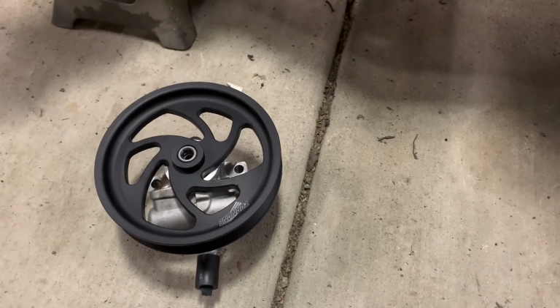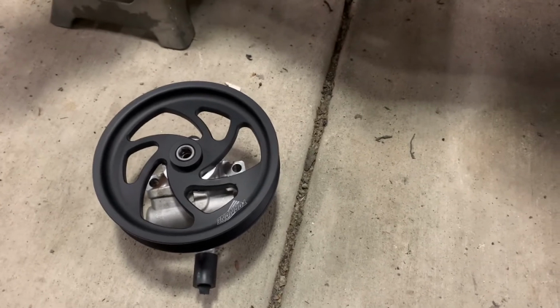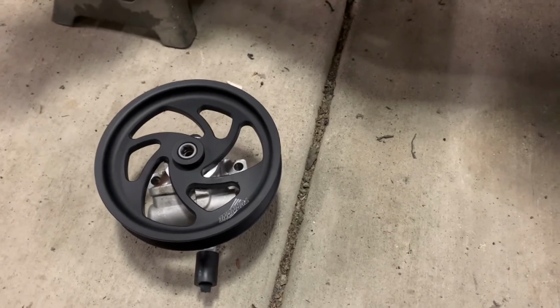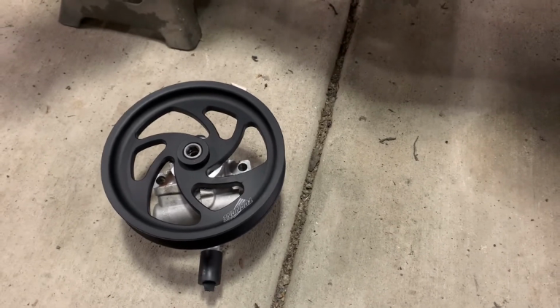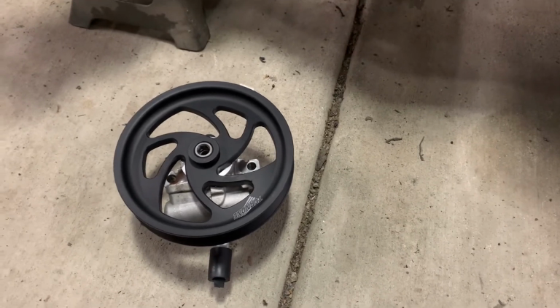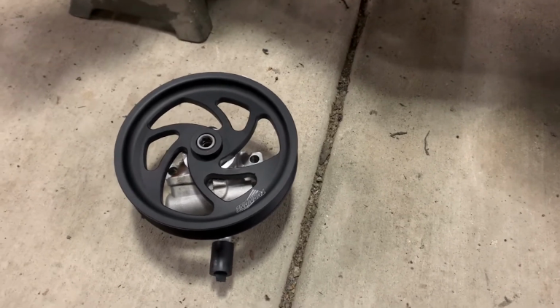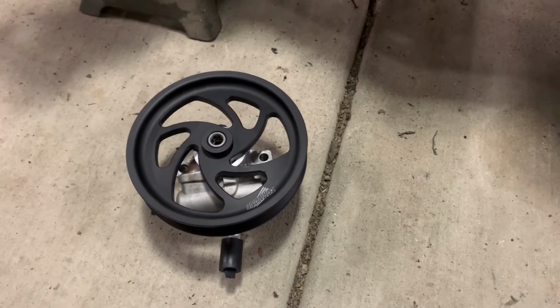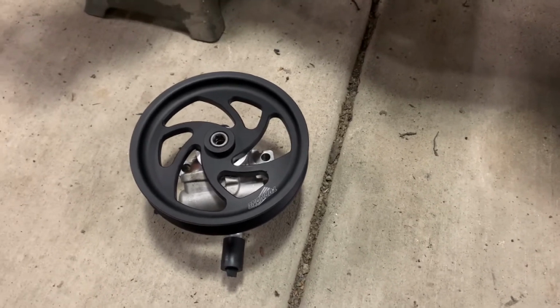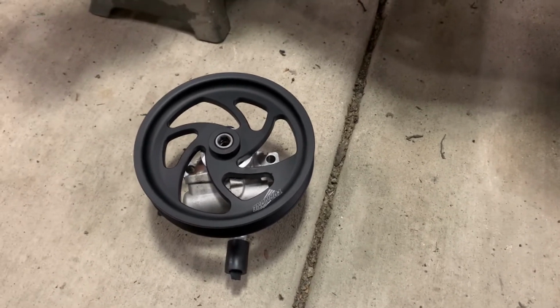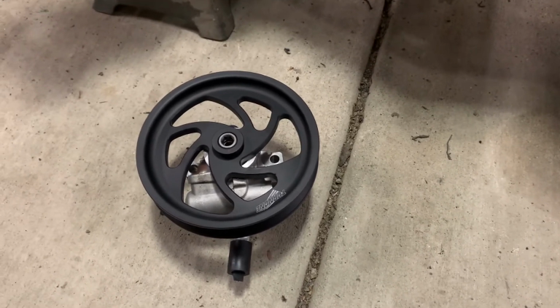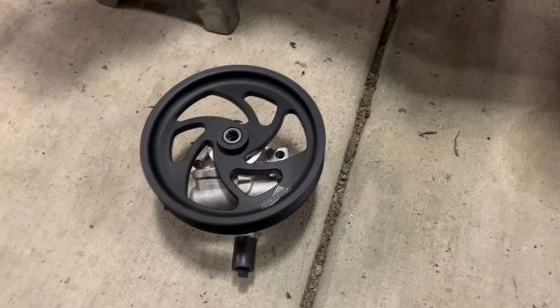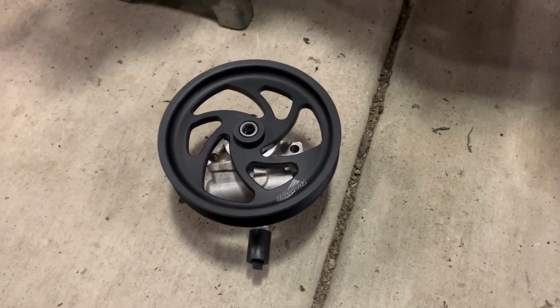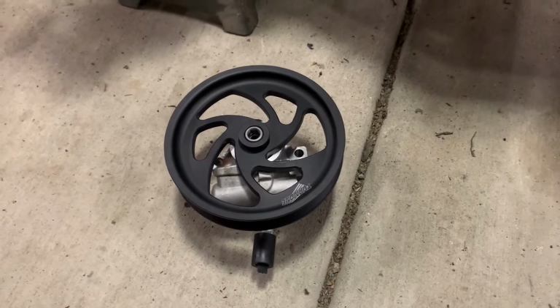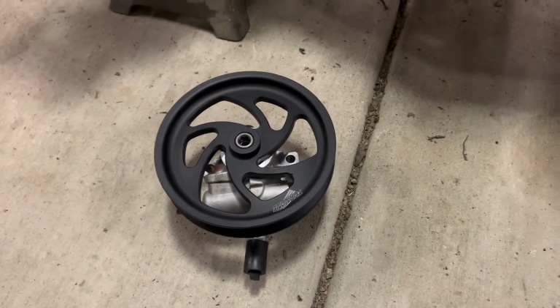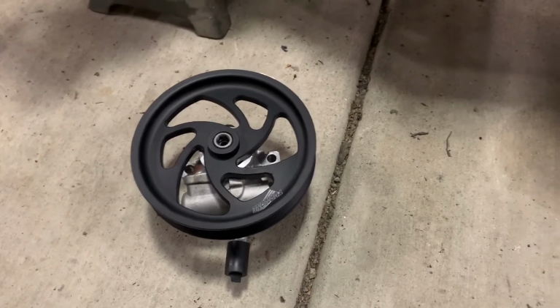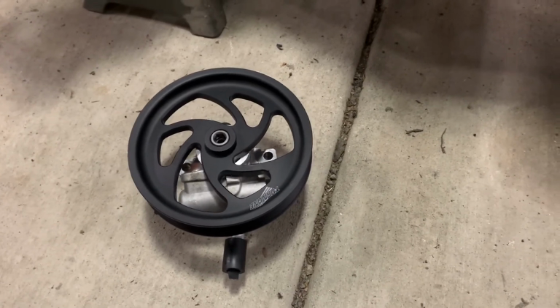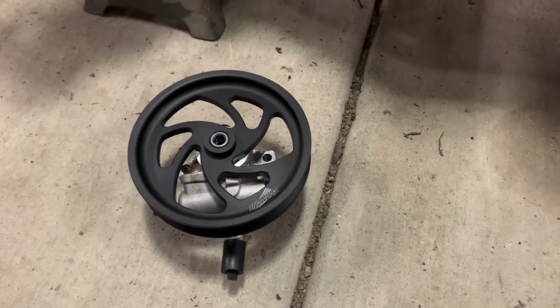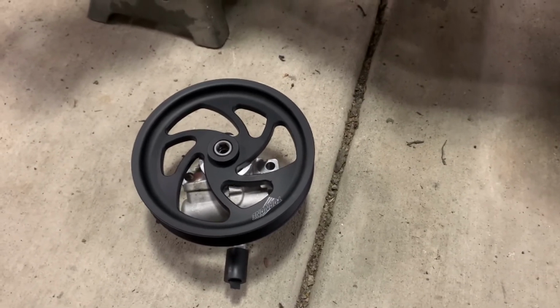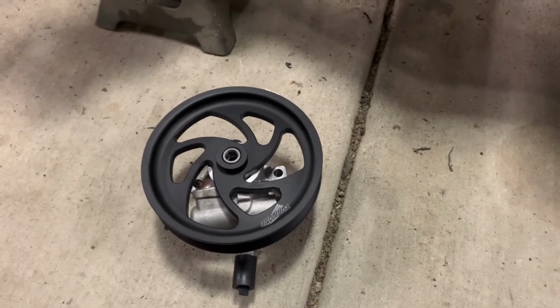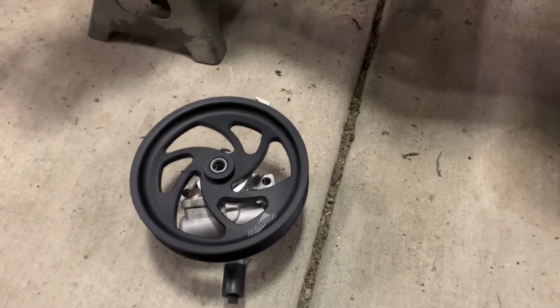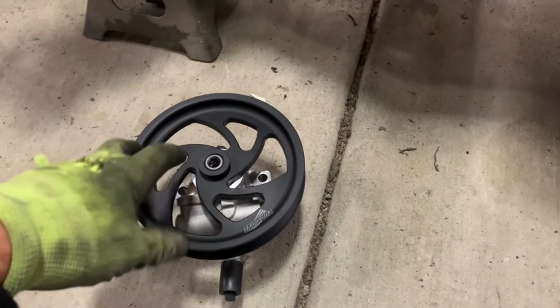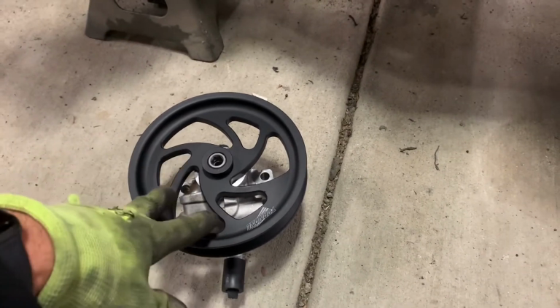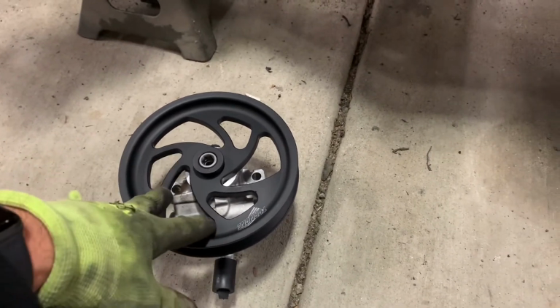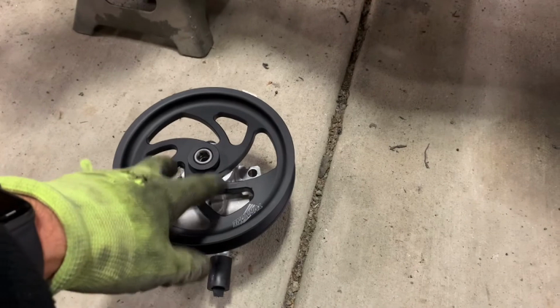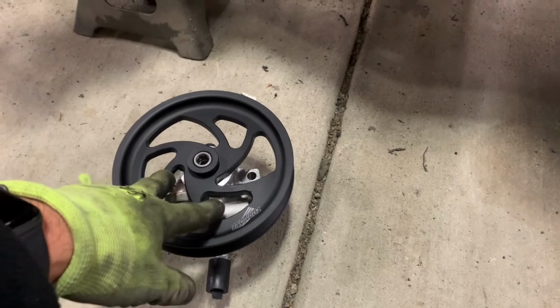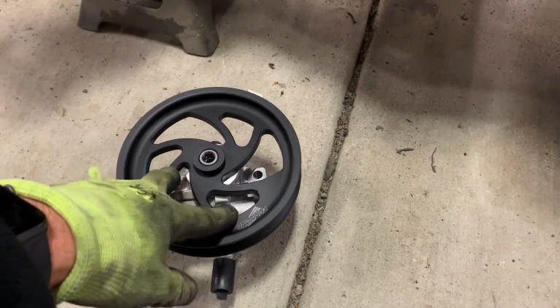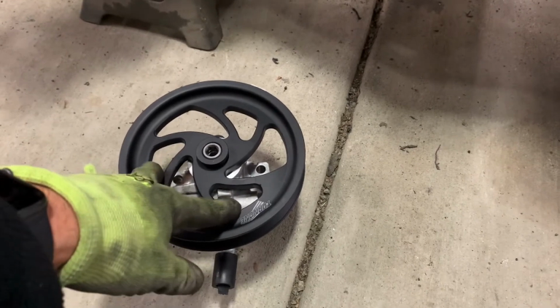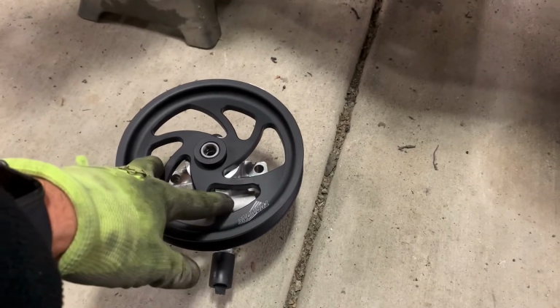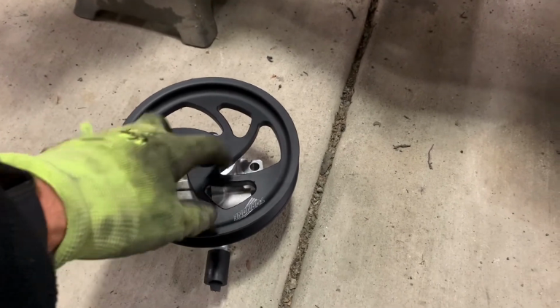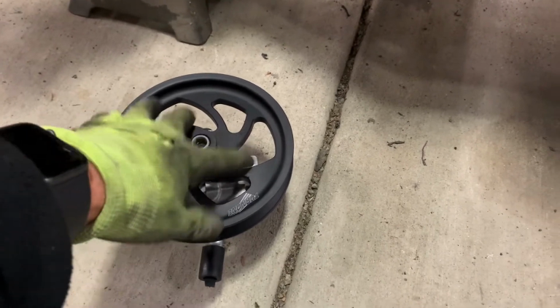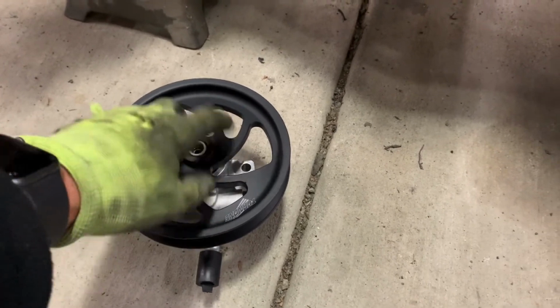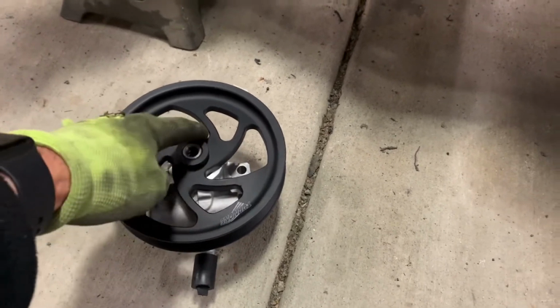It runs cooler, which is generally good for the power steering itself — it just helps things last a little bit longer. It's also a lot easier to work on because it's got holes in the pulley.